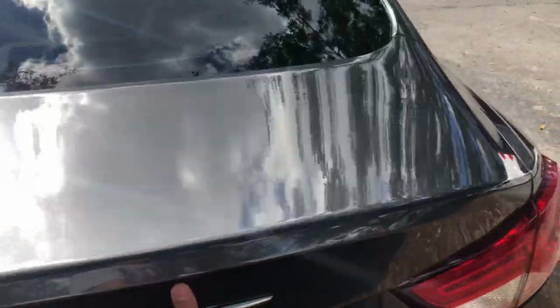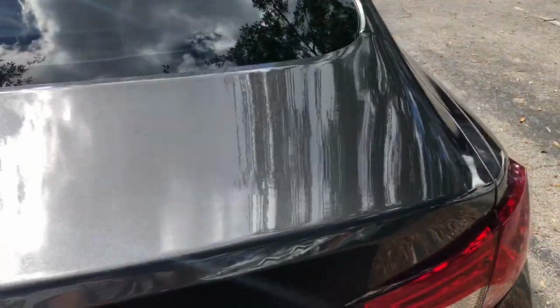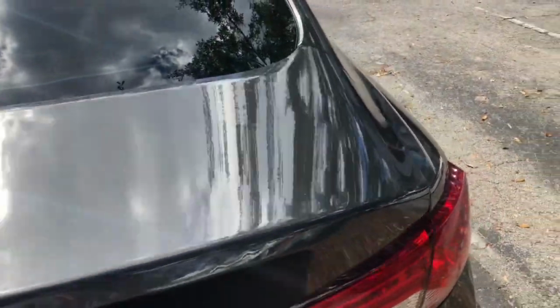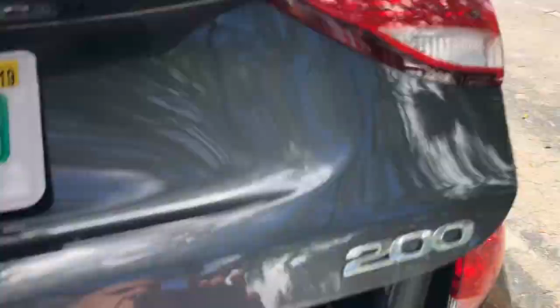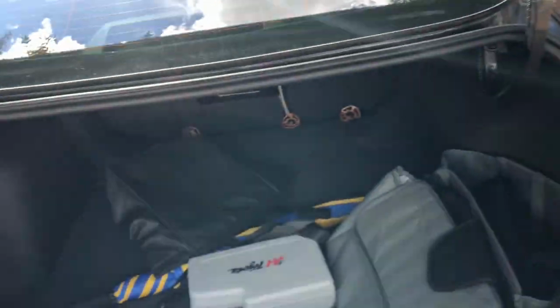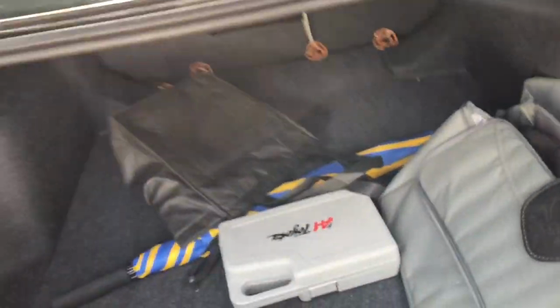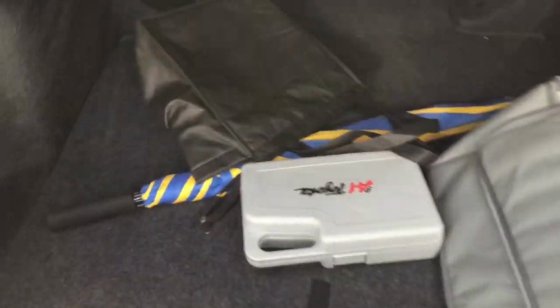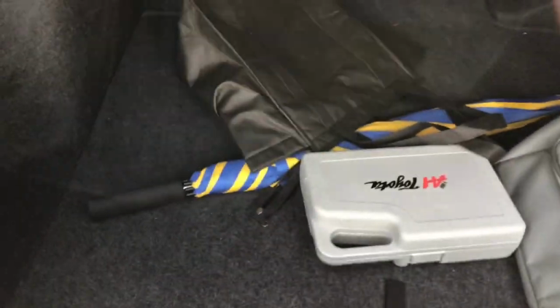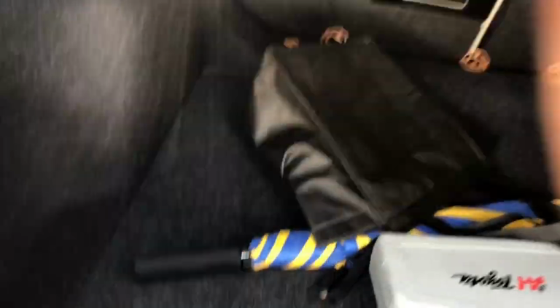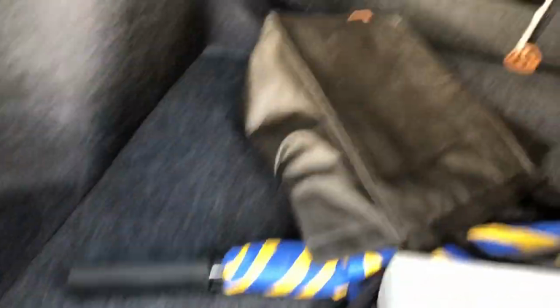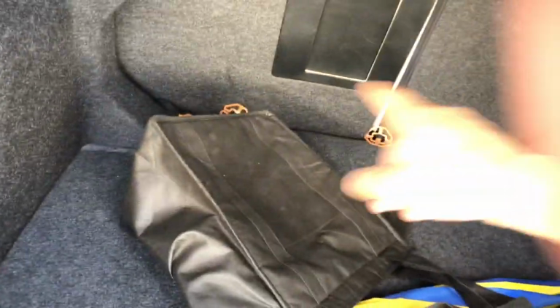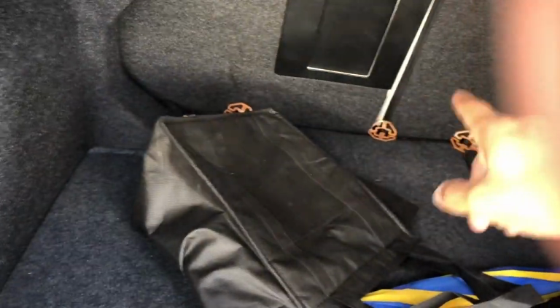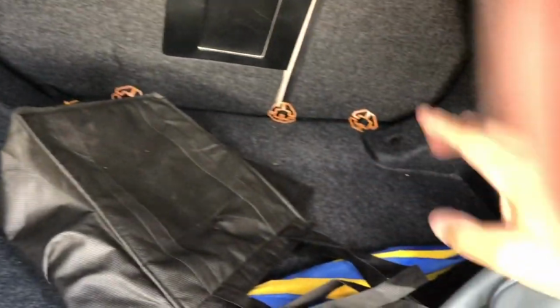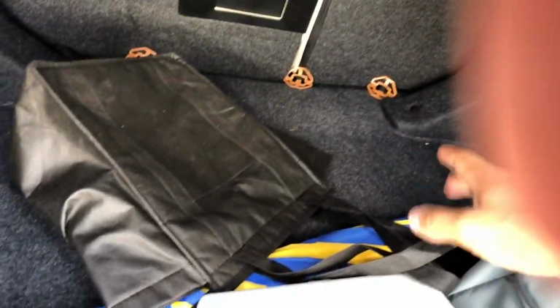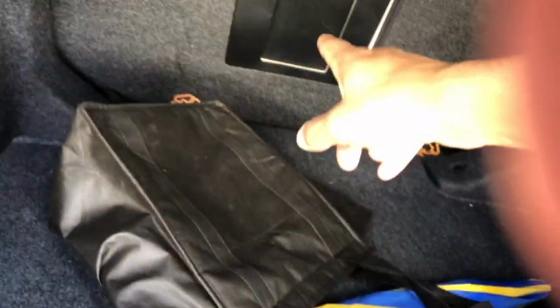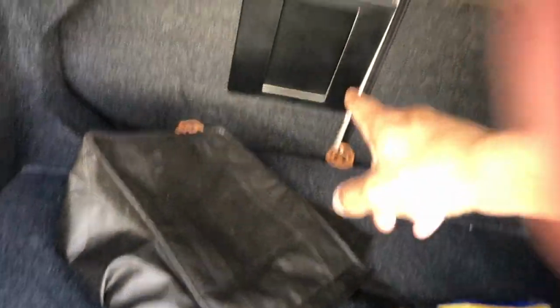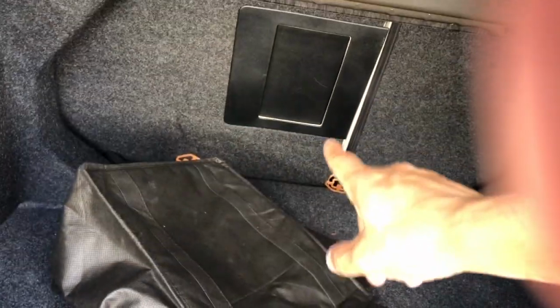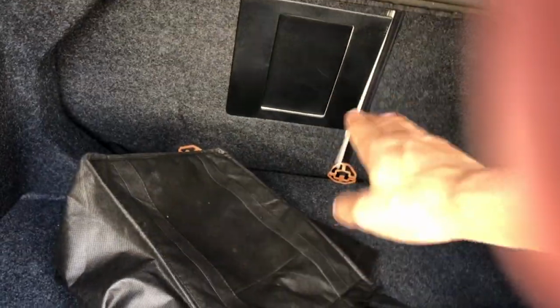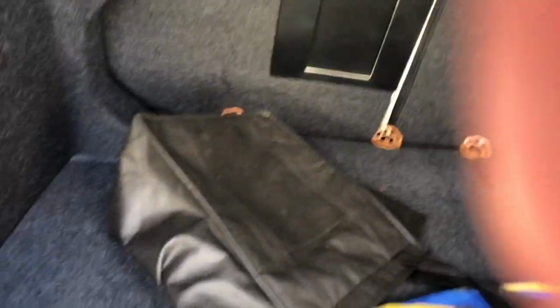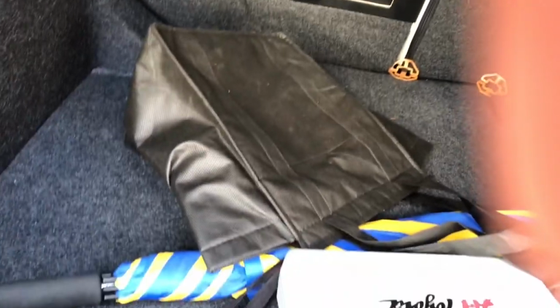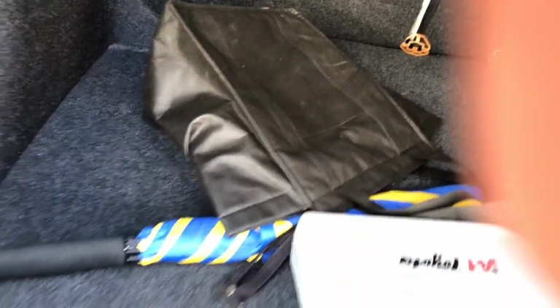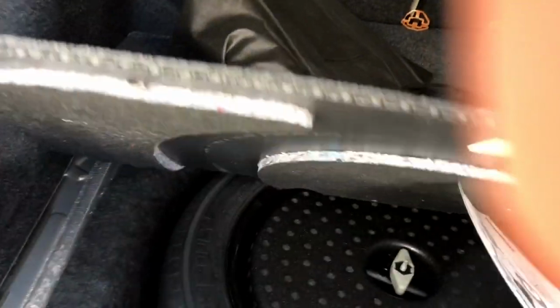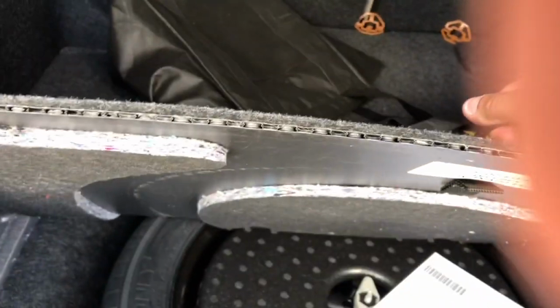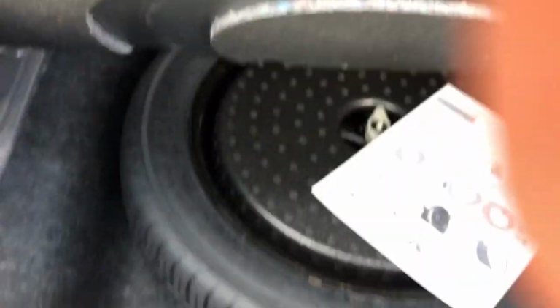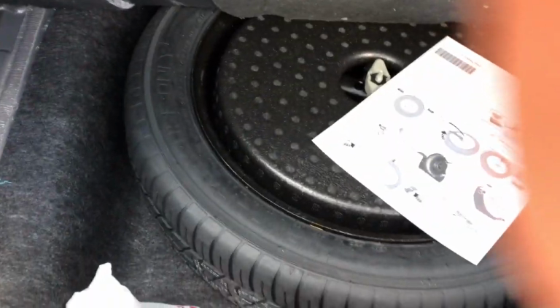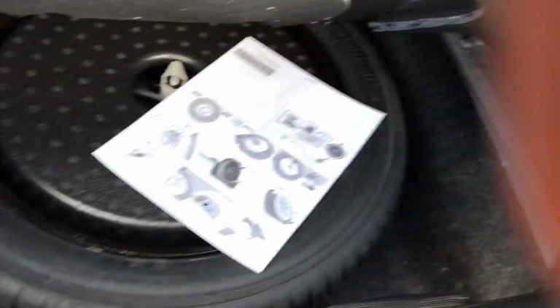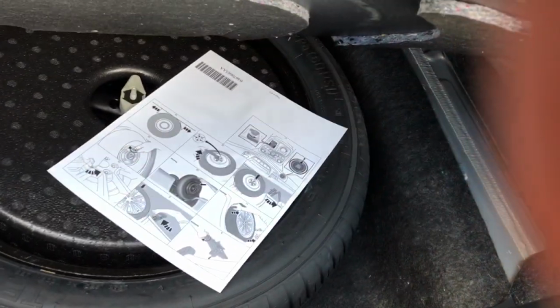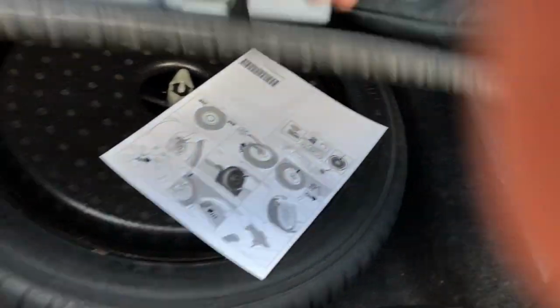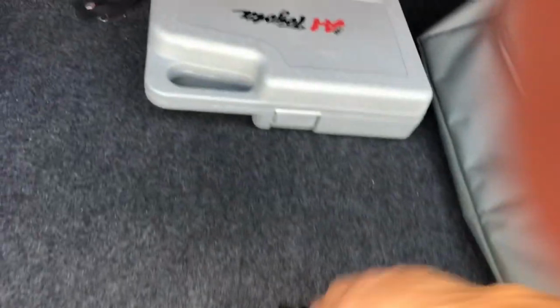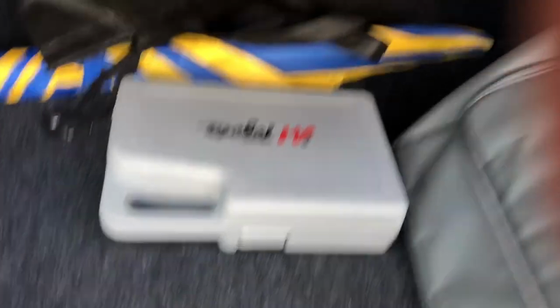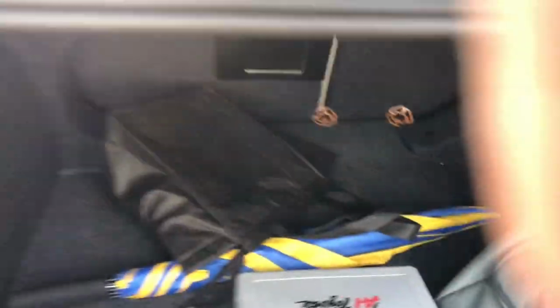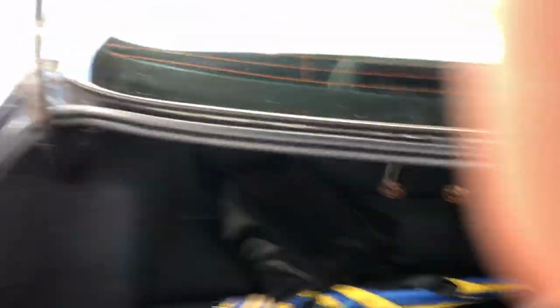Let me open the trunk for you guys. You can see it's a nice big space. Both chairs go down, and in the middle console there's a hole — I'll show you that — and there's a spare tire. Nice big trunk space.